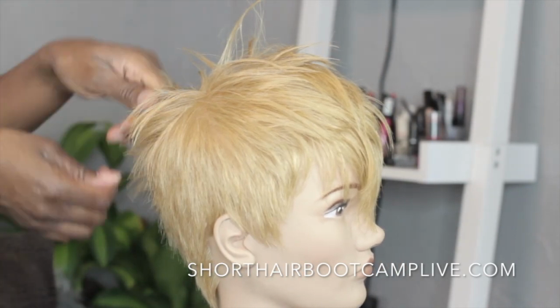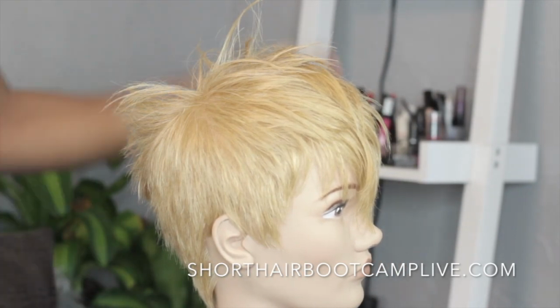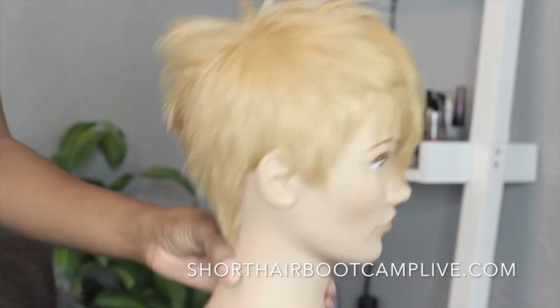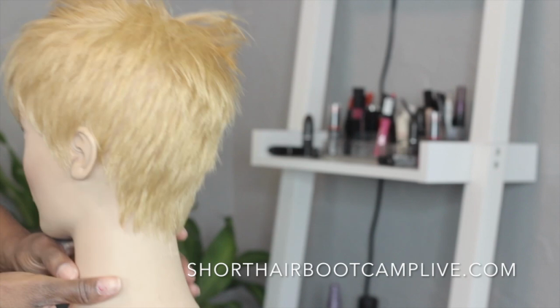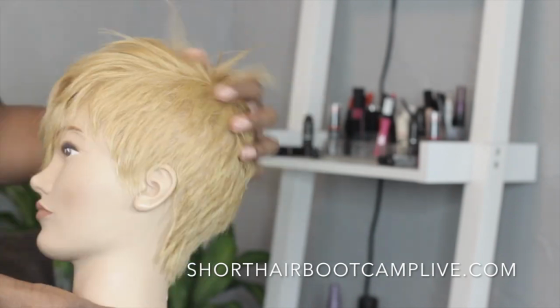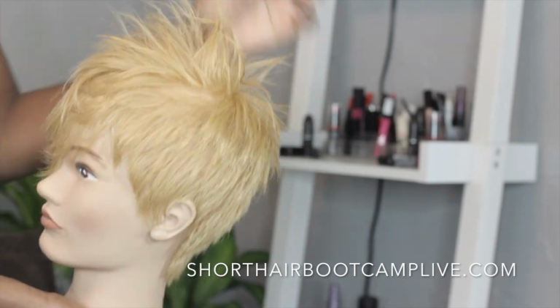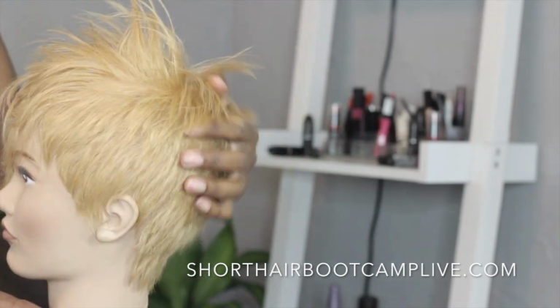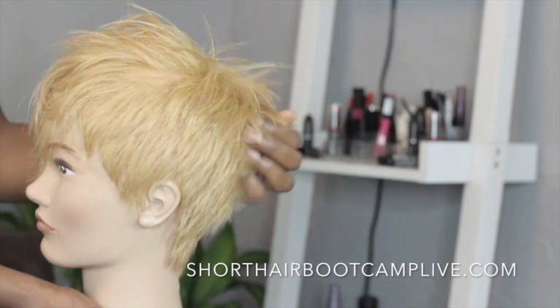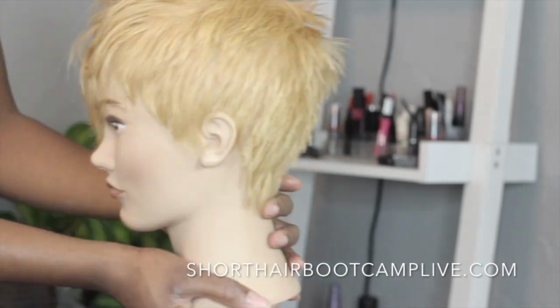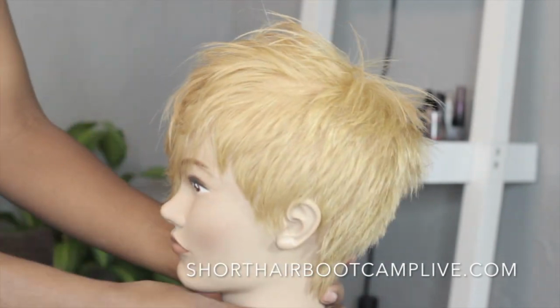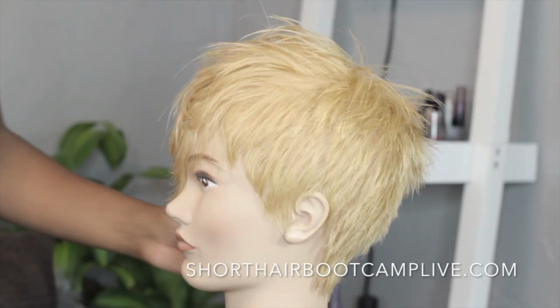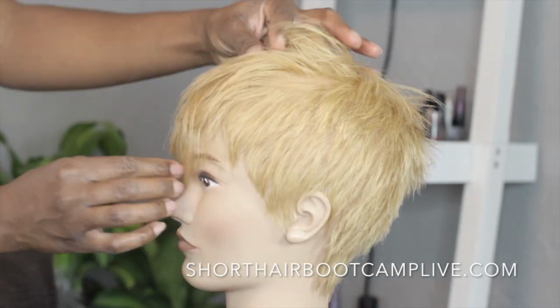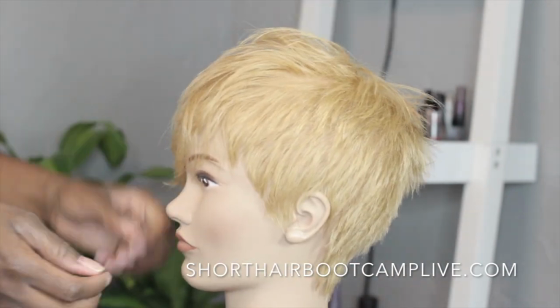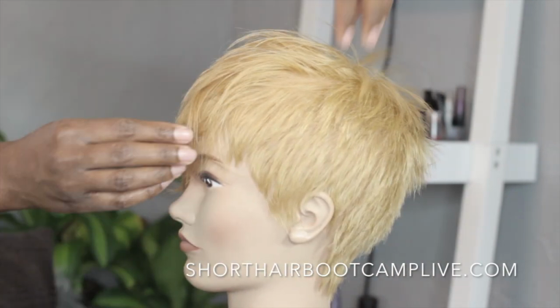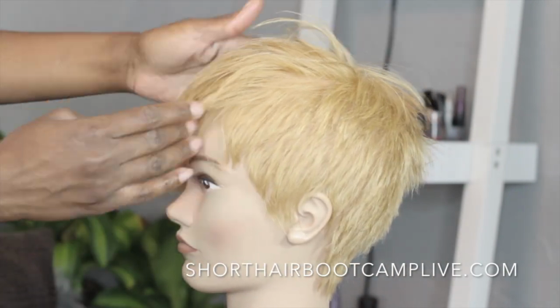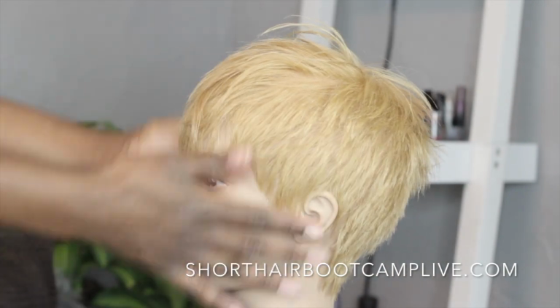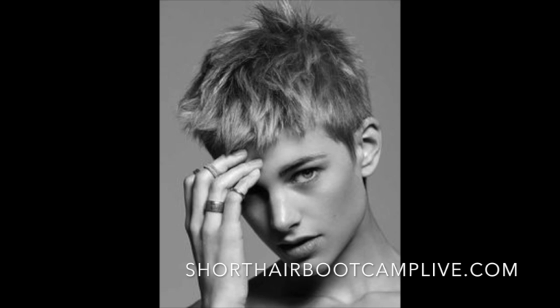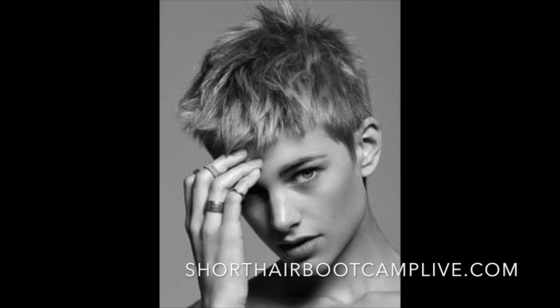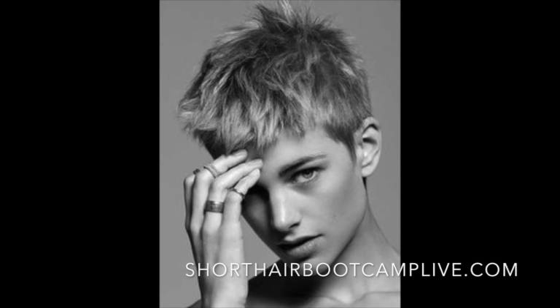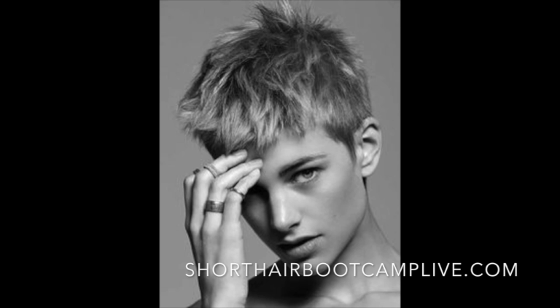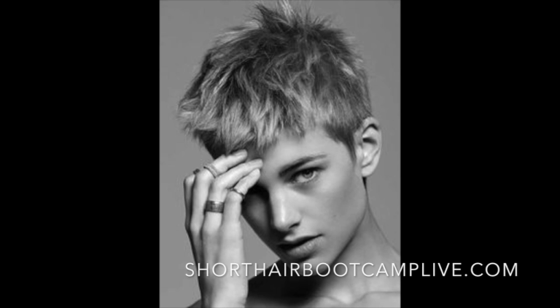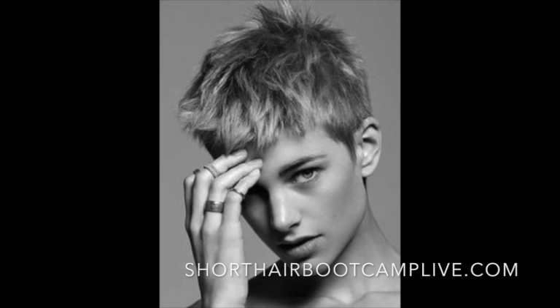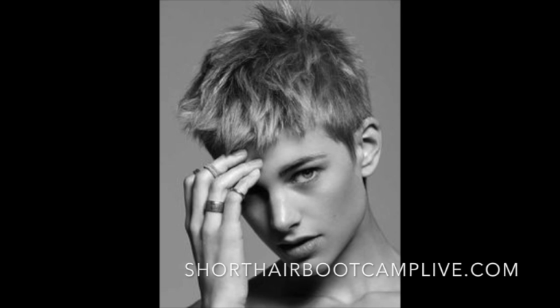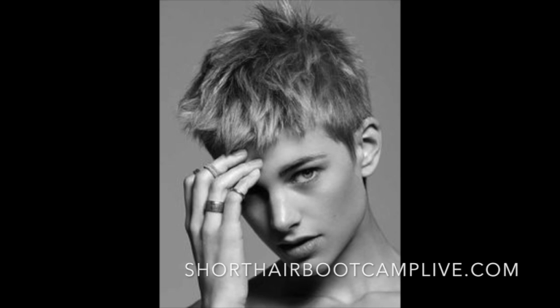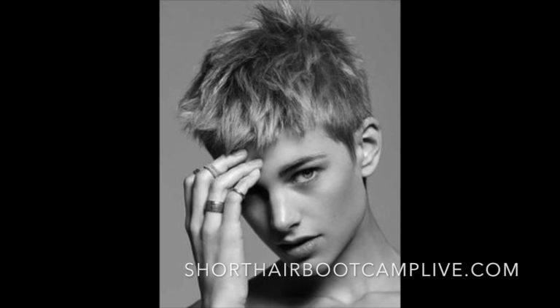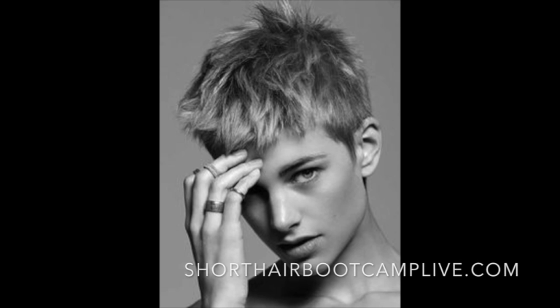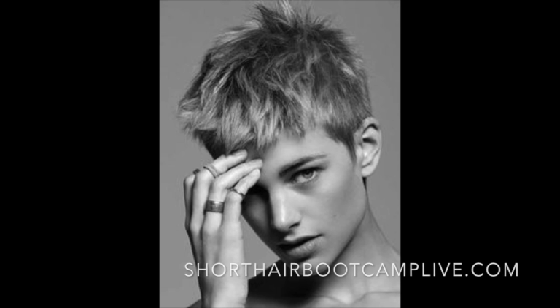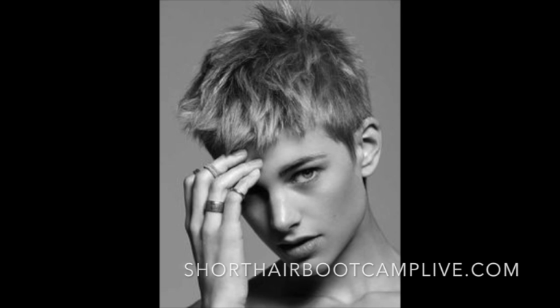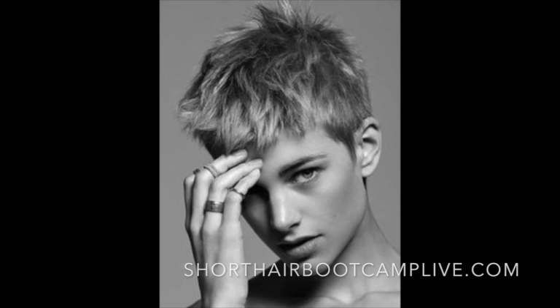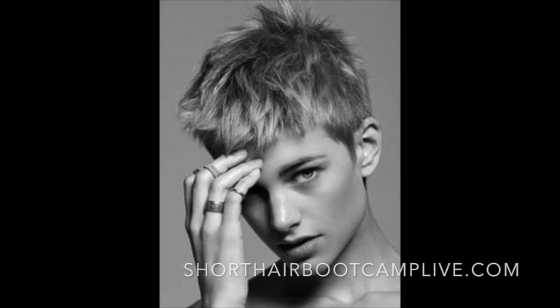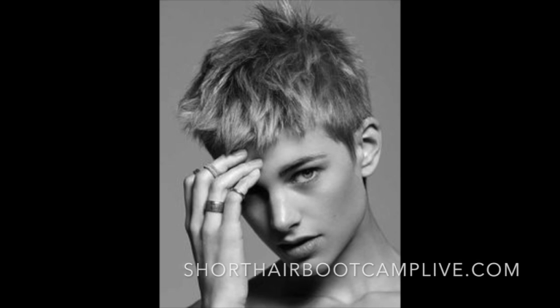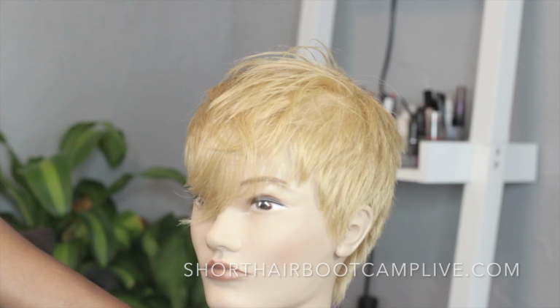This is the finished look — this is the texture, this is the movement we created. This is the inspiration look inspired by the previous picture. Hope you guys enjoyed just even seeing this clip and I hope it gives you some ideas for something you're getting ready to do on another client.